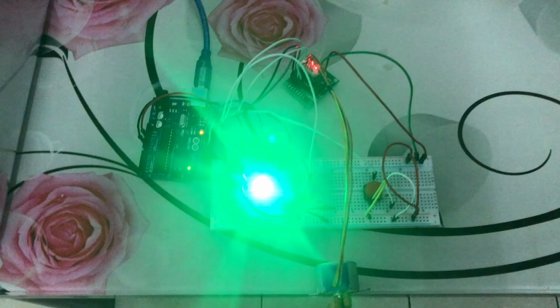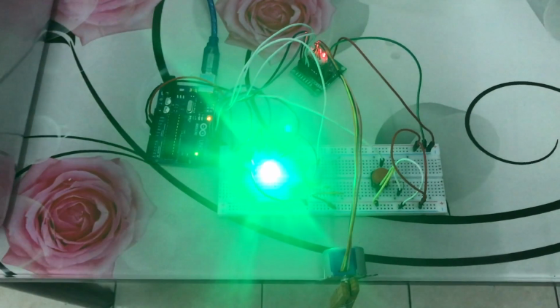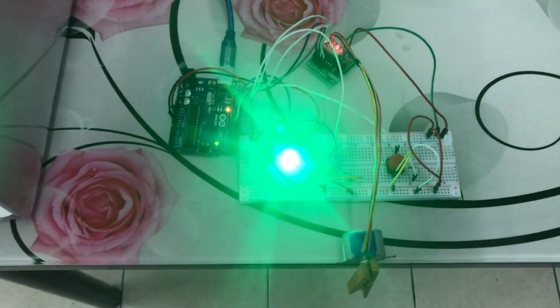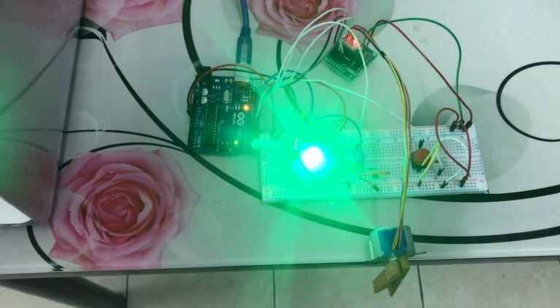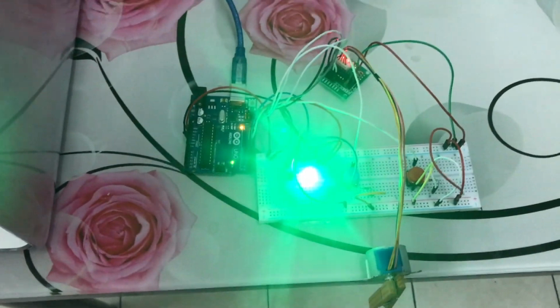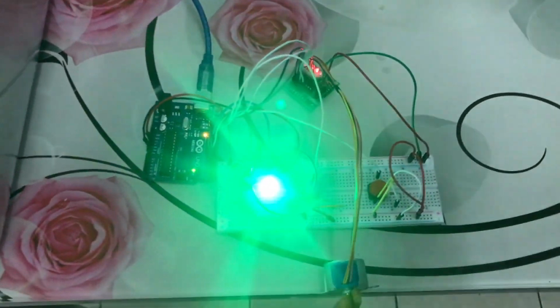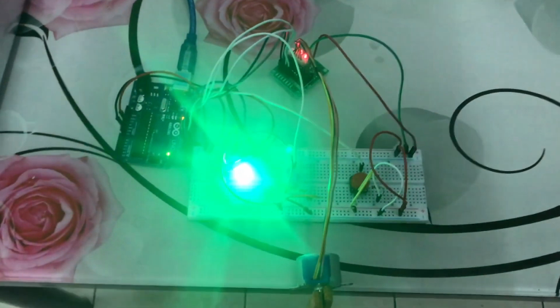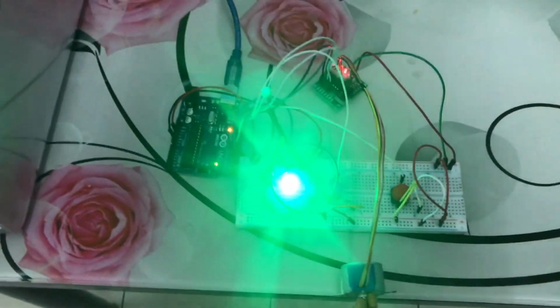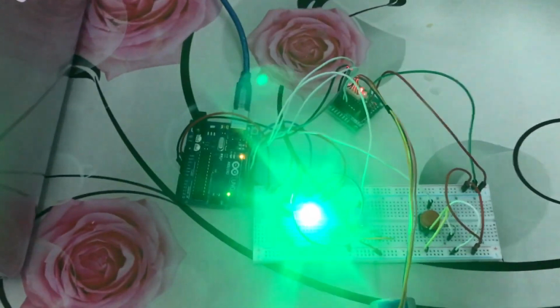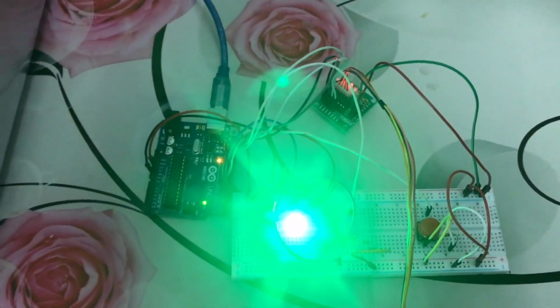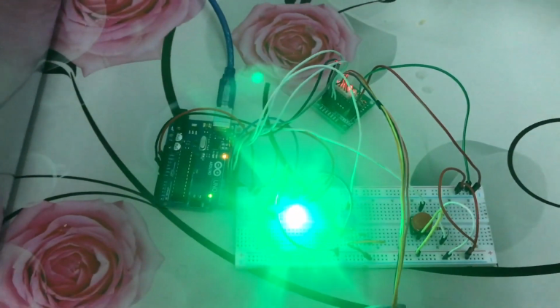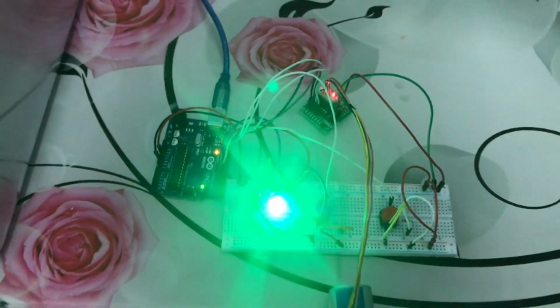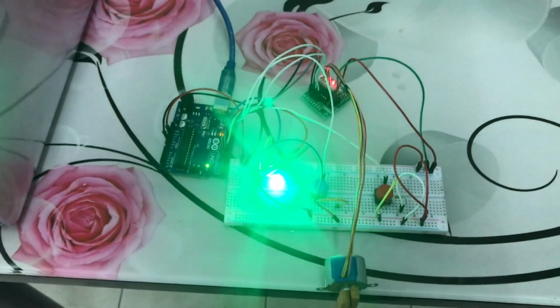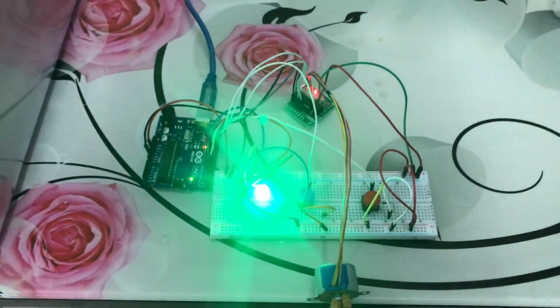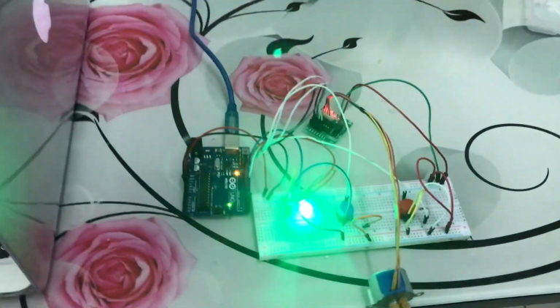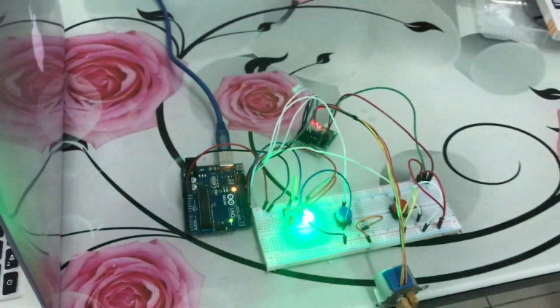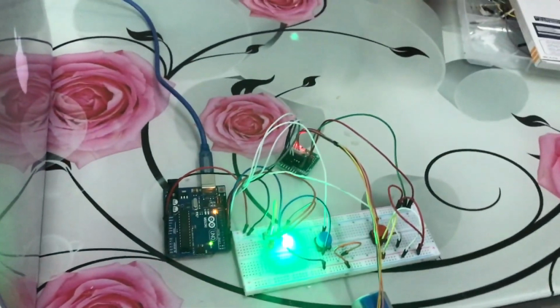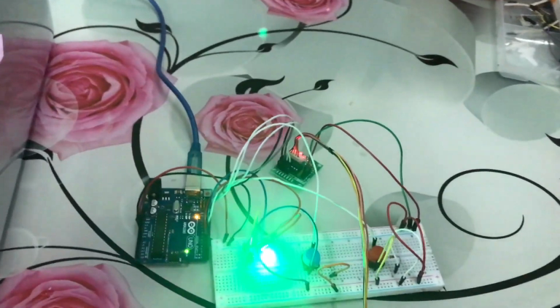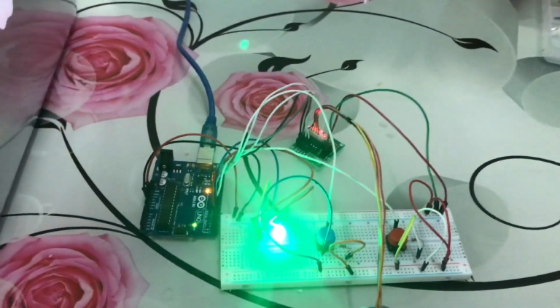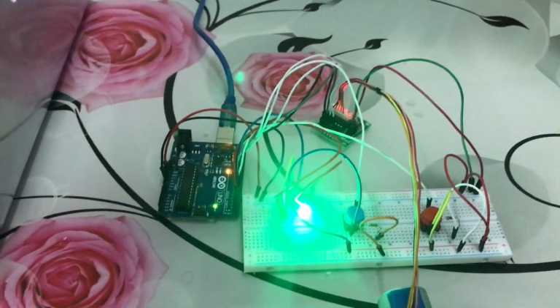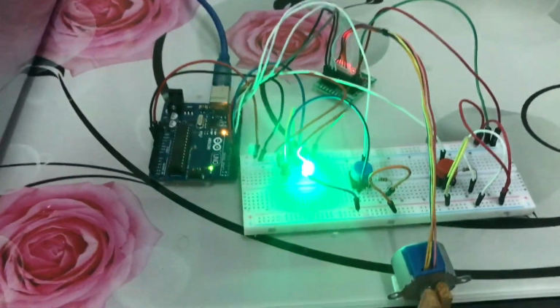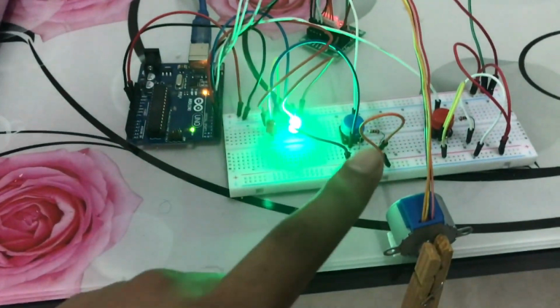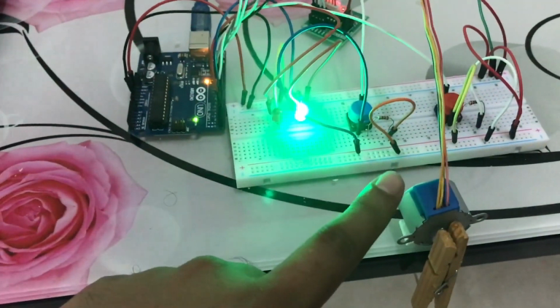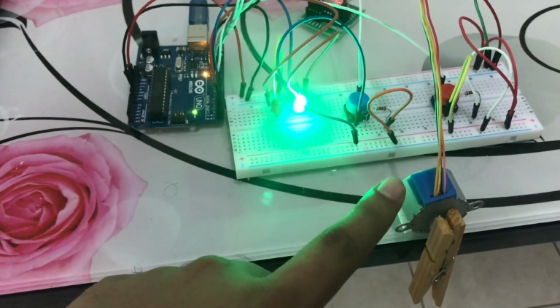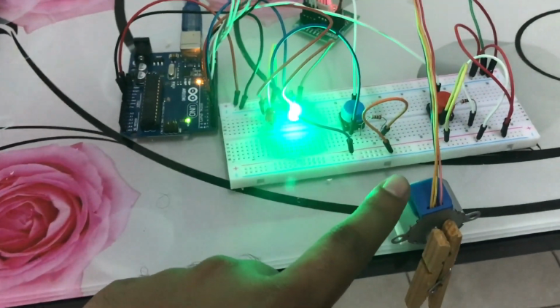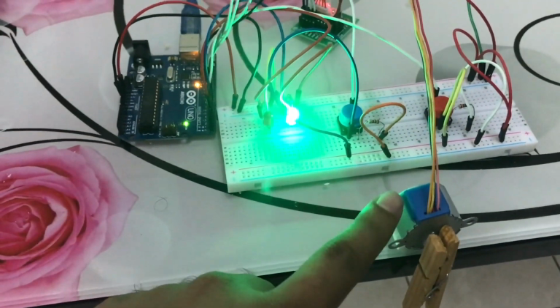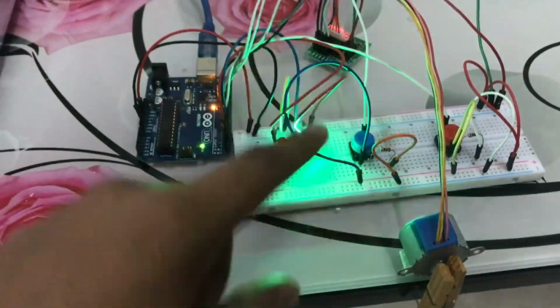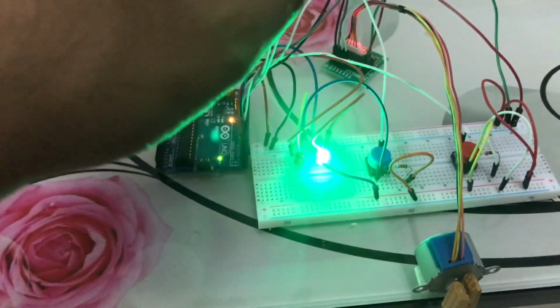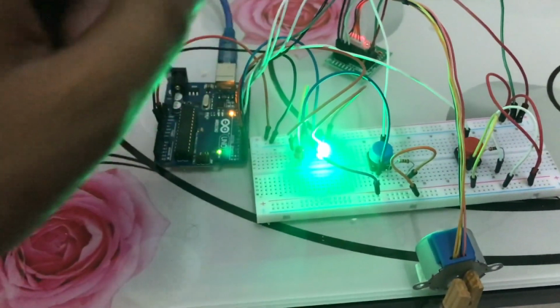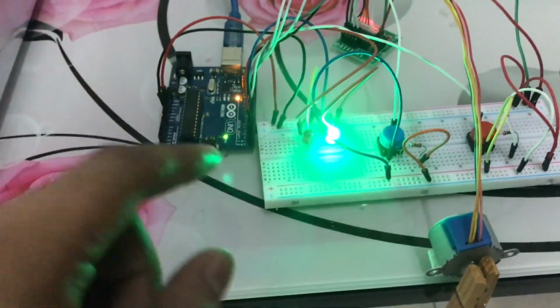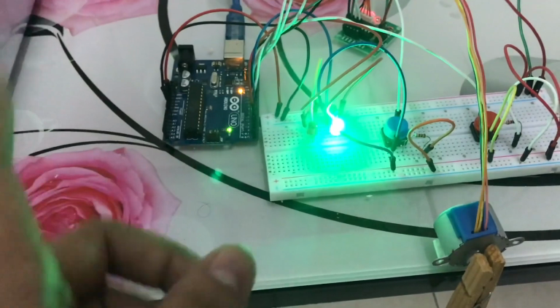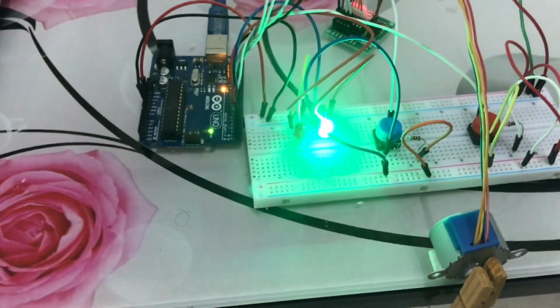Hello and welcome to Embedded Circuits. This is basically a demonstration of an aircraft landing gear system using a stepper motor and Arduino.